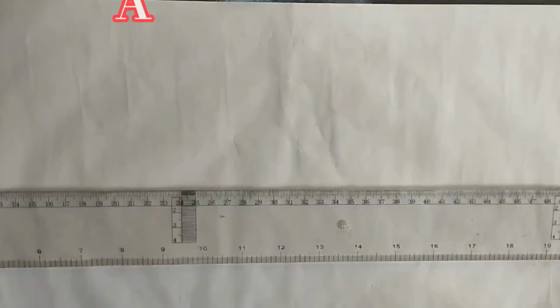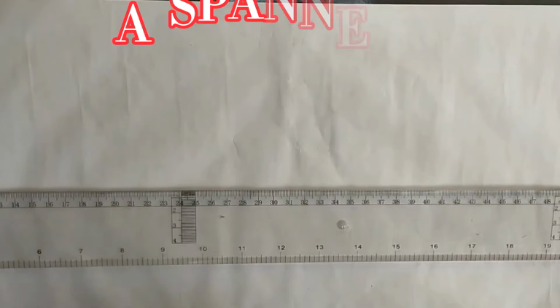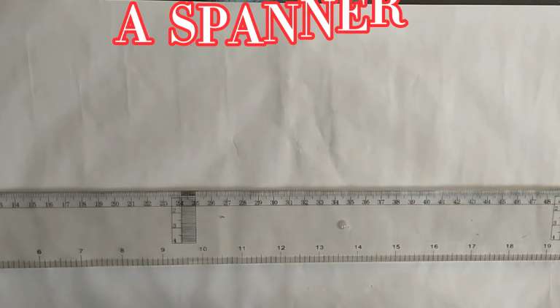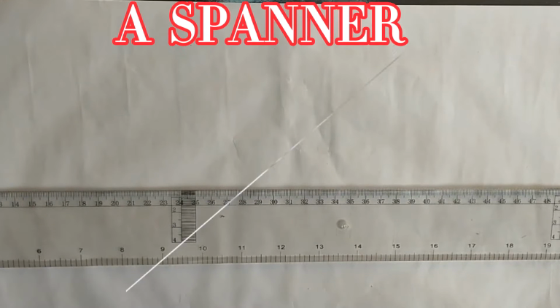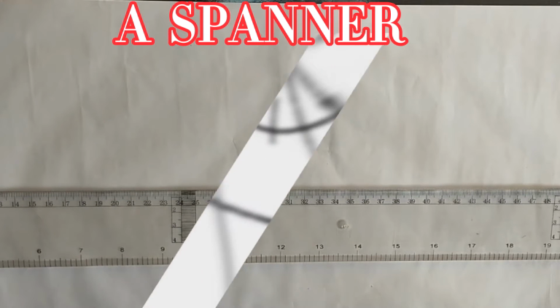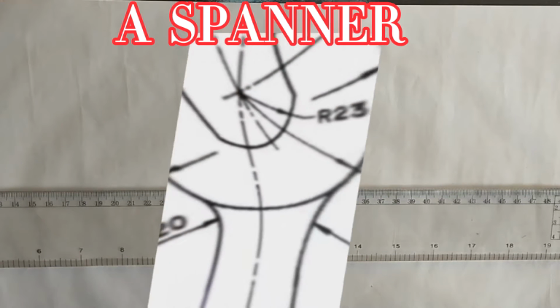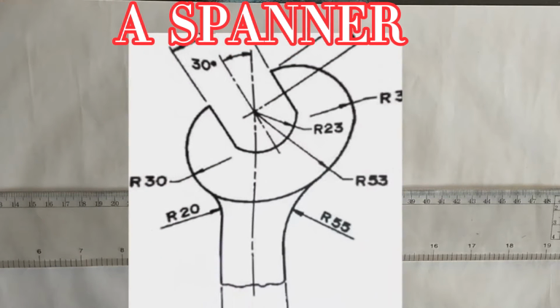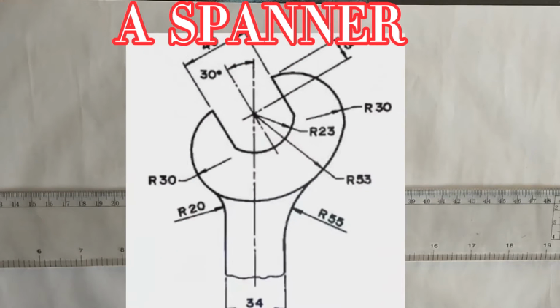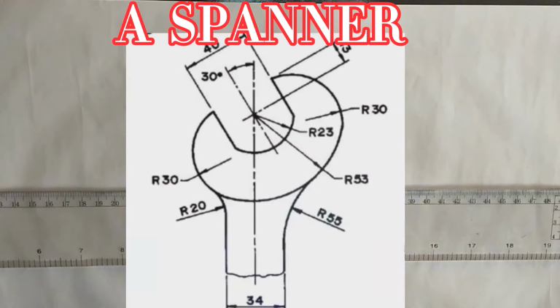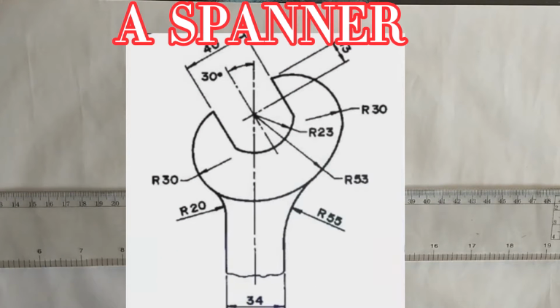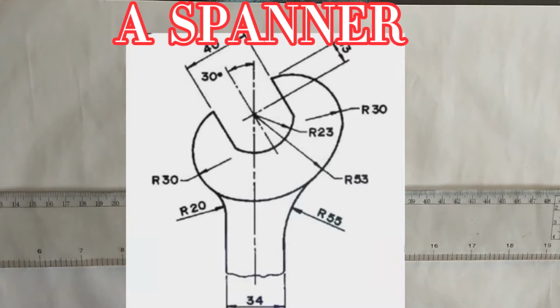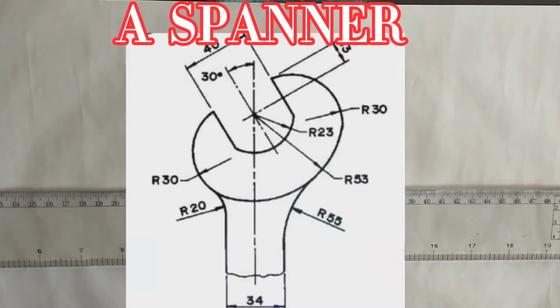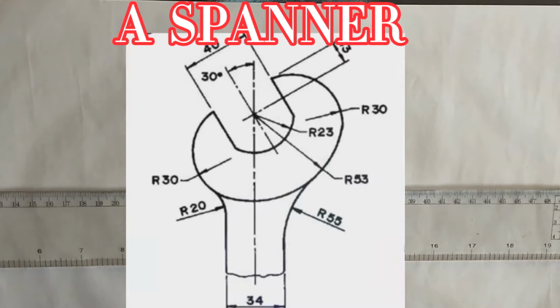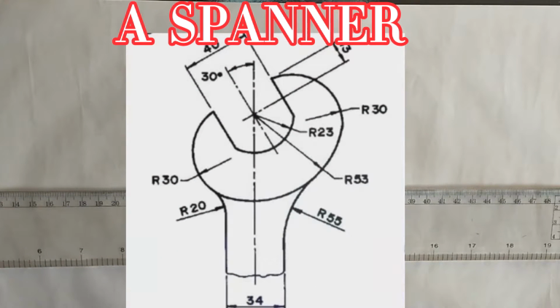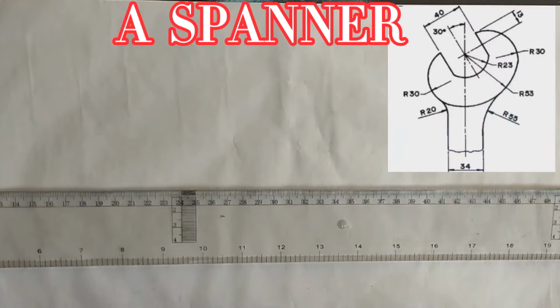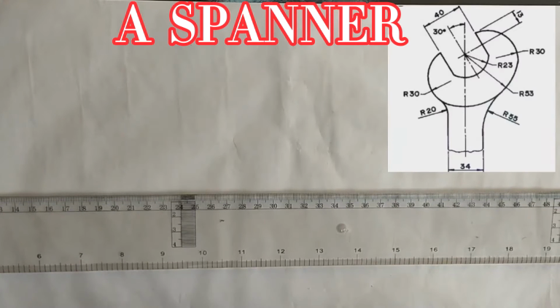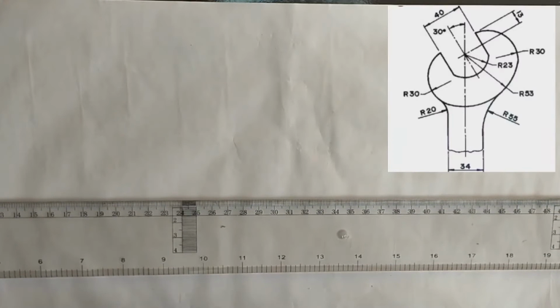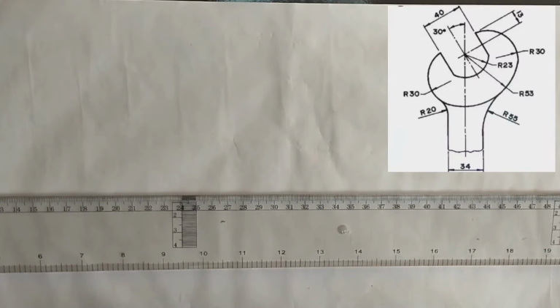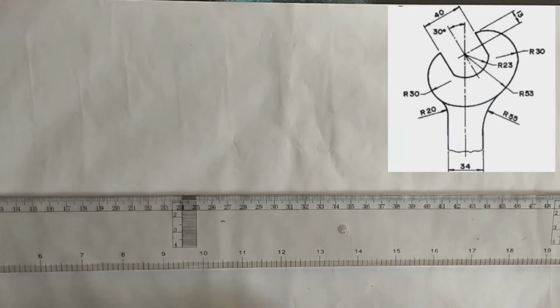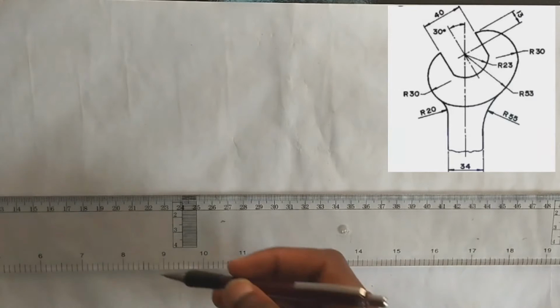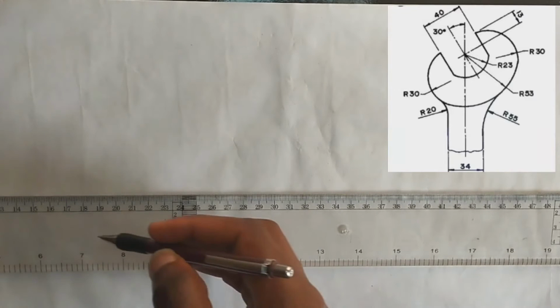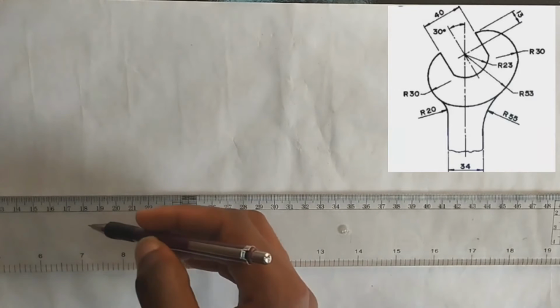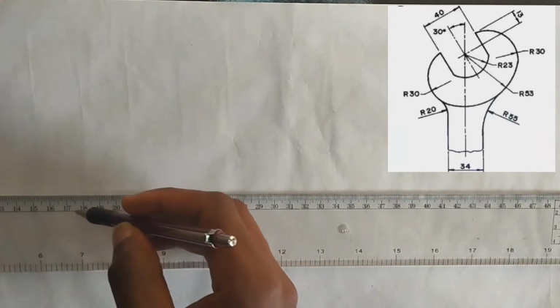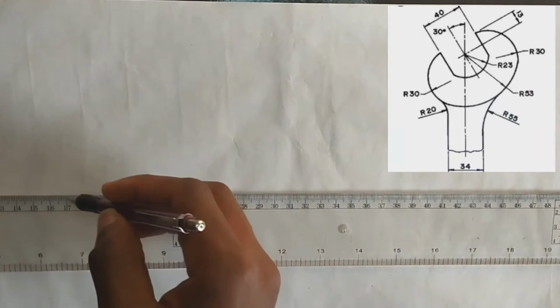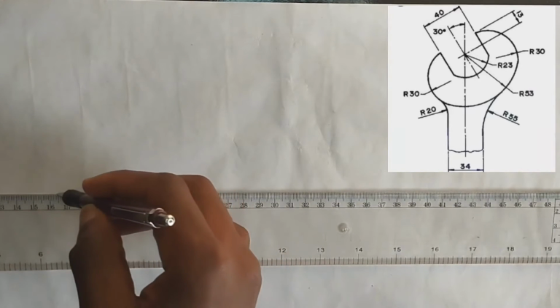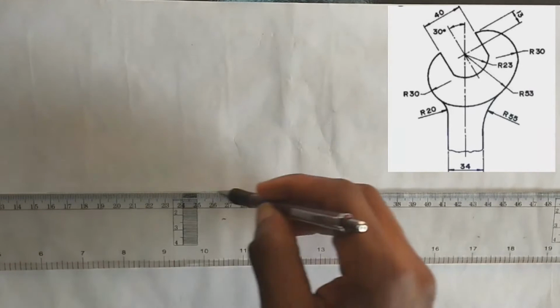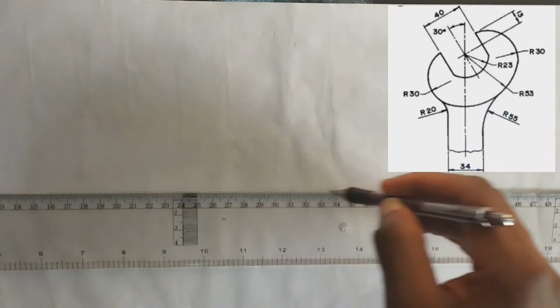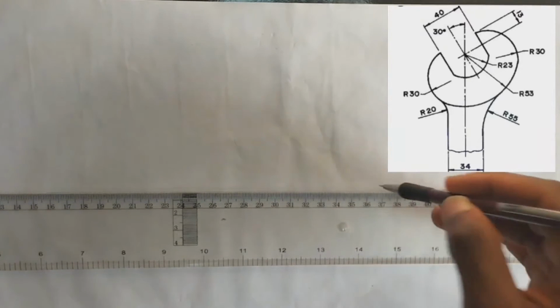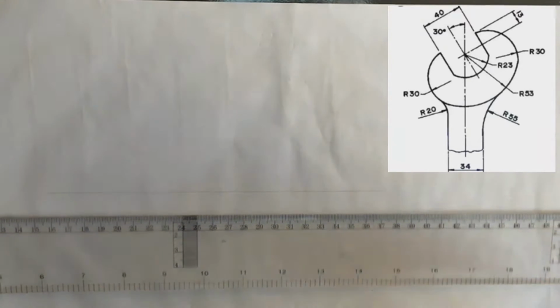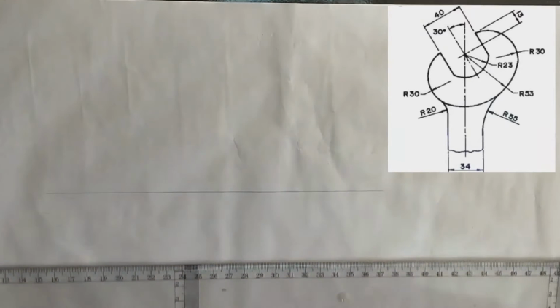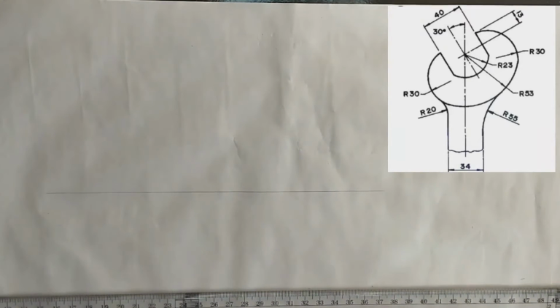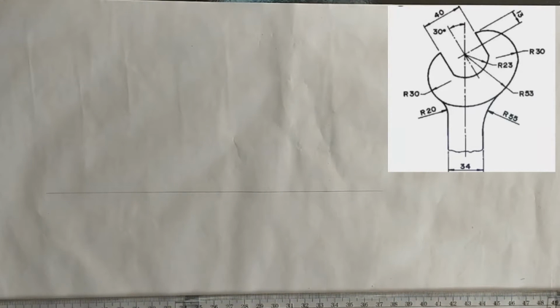Hello guys, in this video I'm going to be showing you how to construct a spanner. First of all, we are going to be drawing our horizontal line, so it's going to be like this.